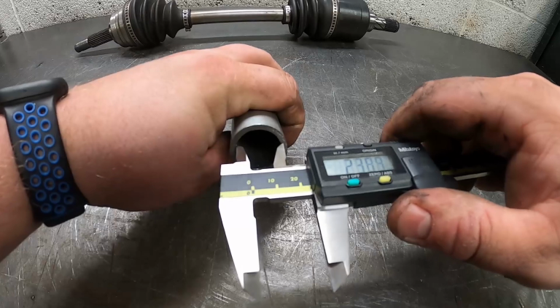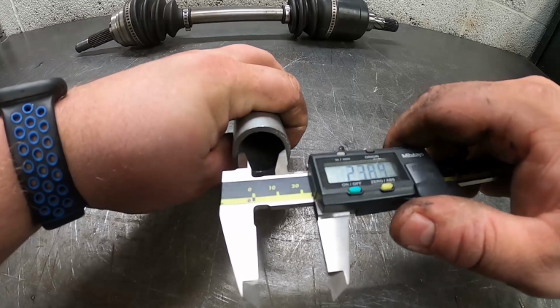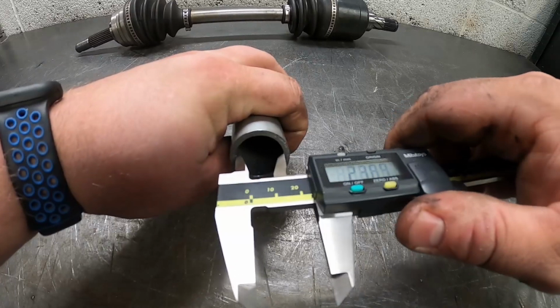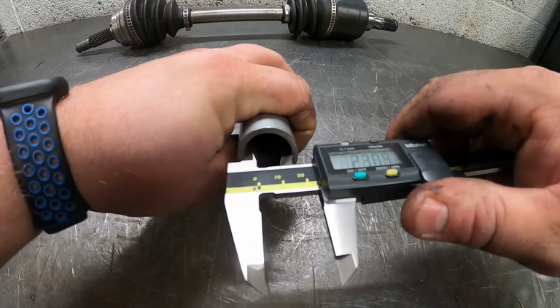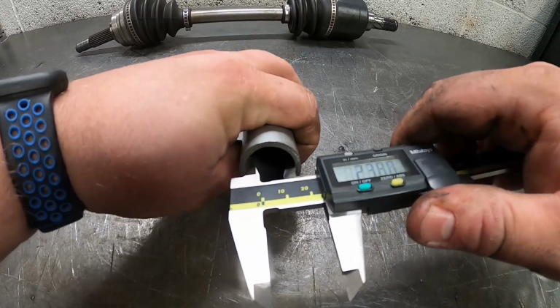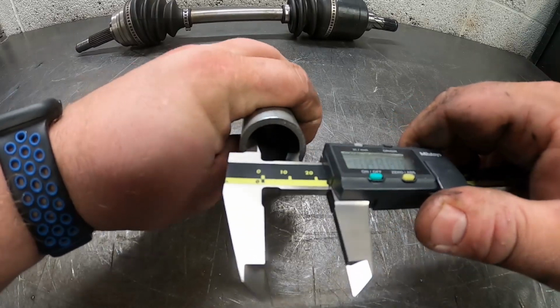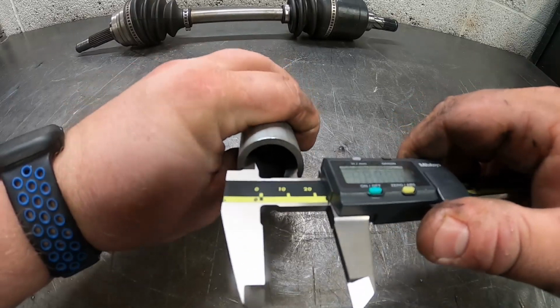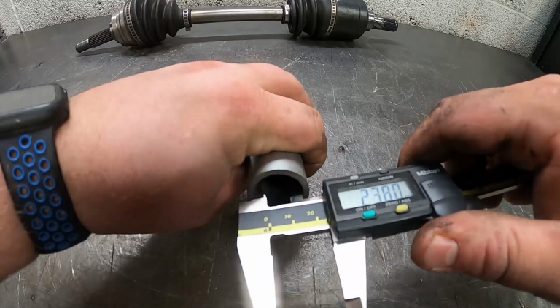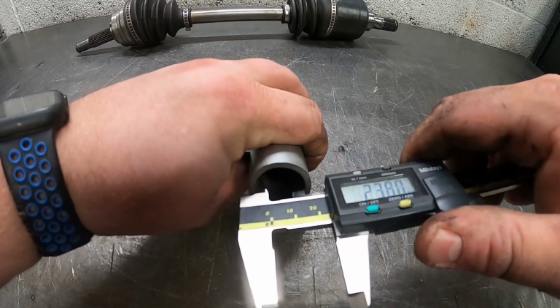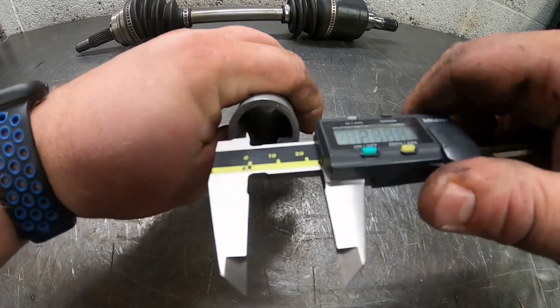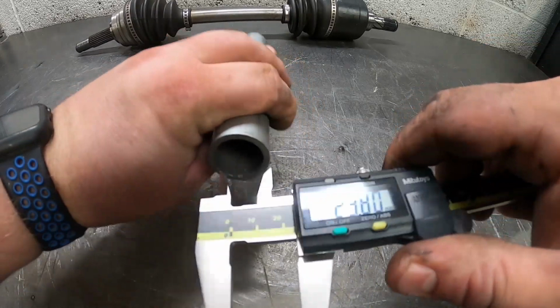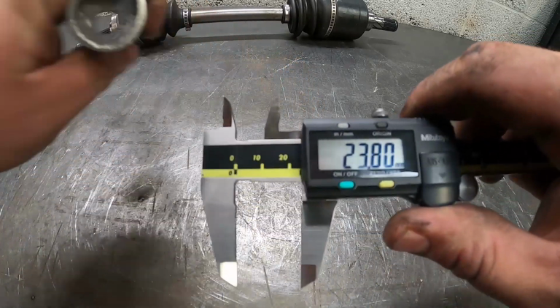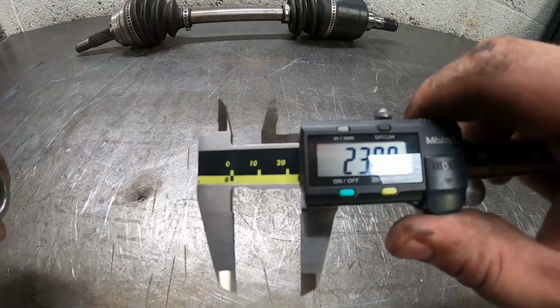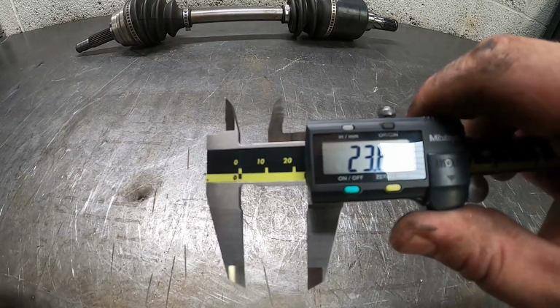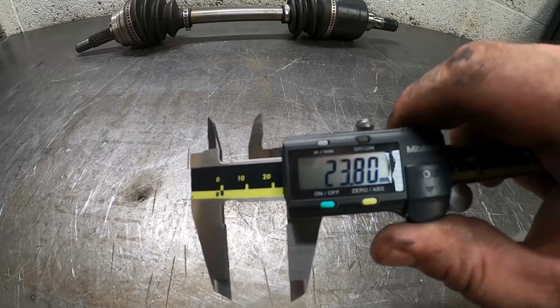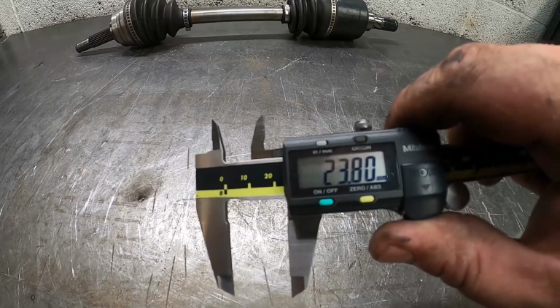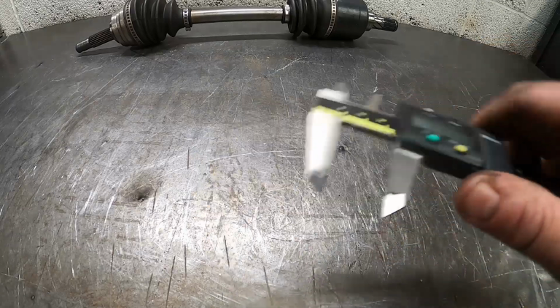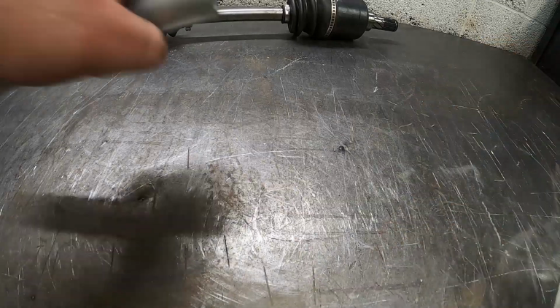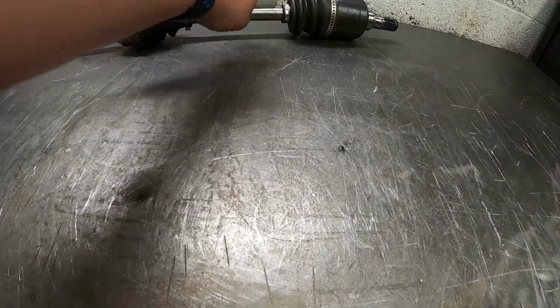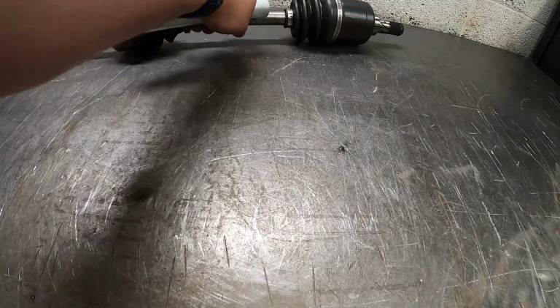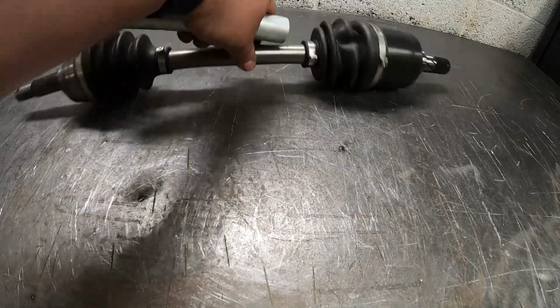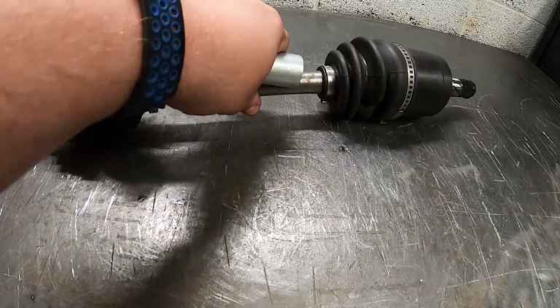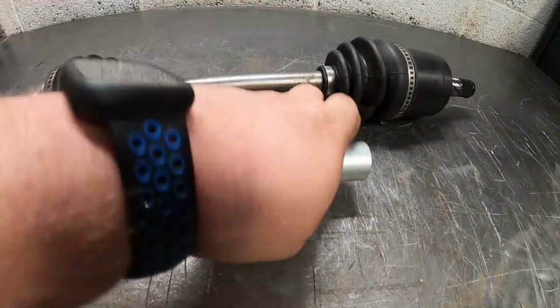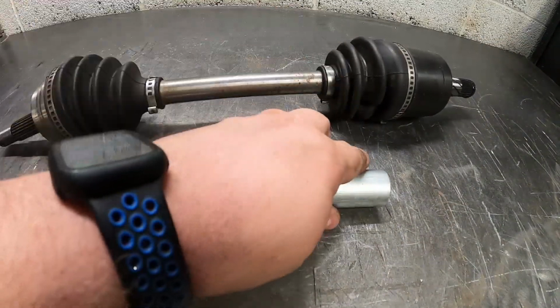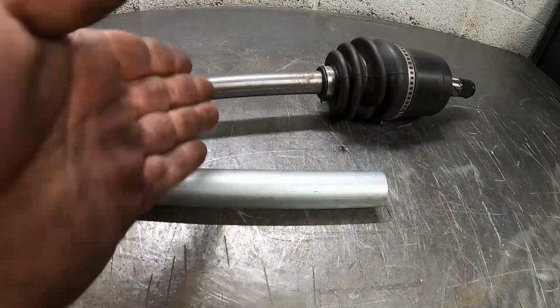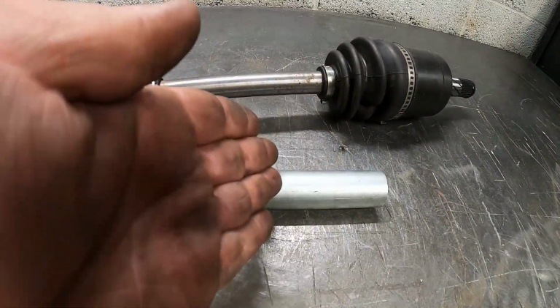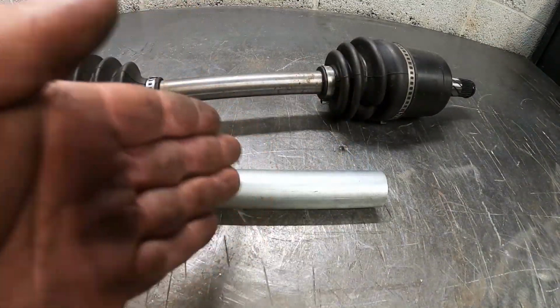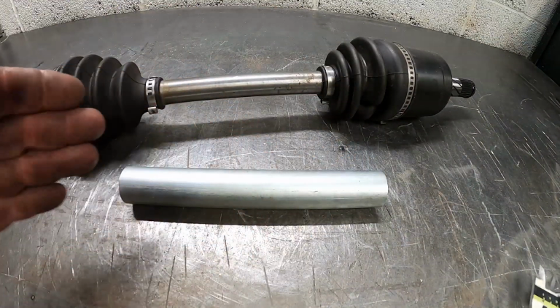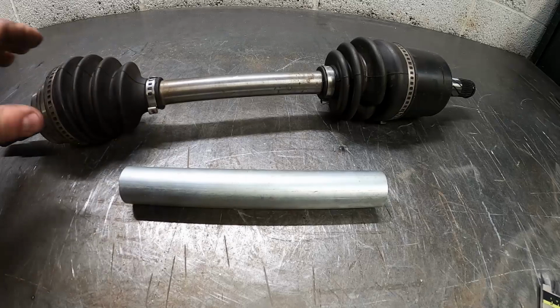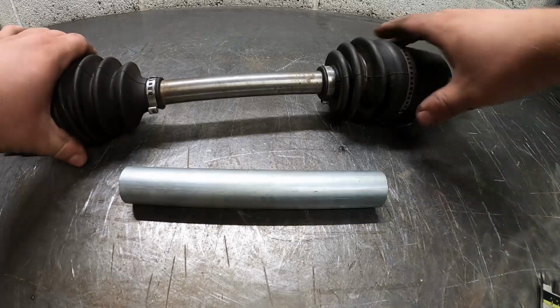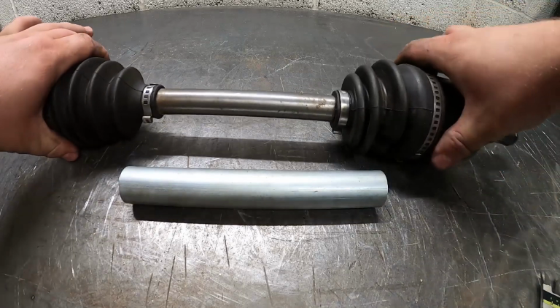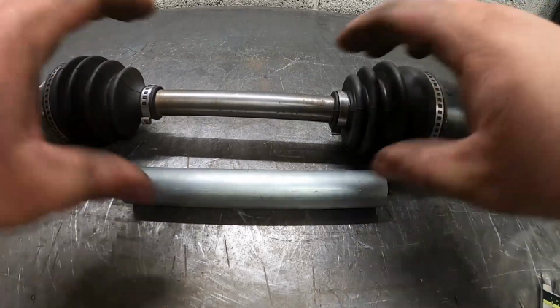Should be a nice snug fit in there. It's not too far off, but we're going to try and sleeve as much as possible so hopefully it's going to stay as straight as possible.